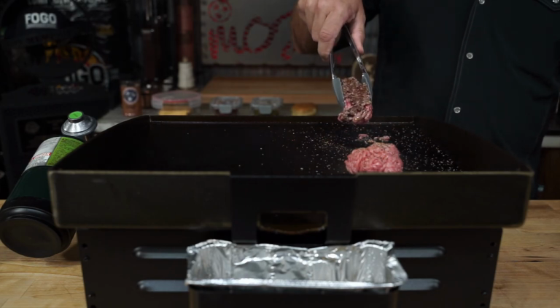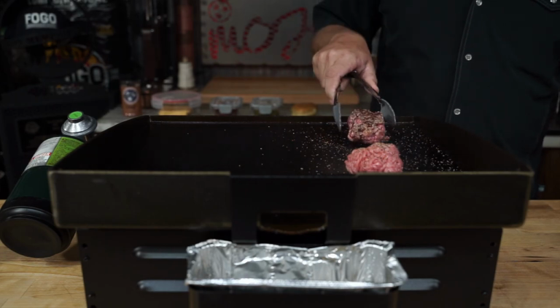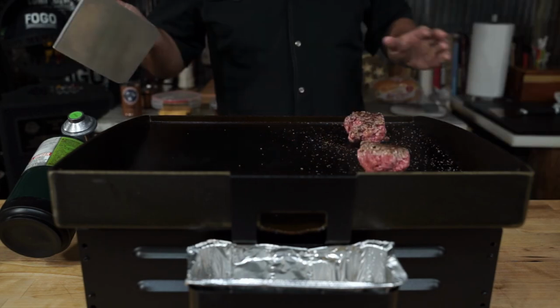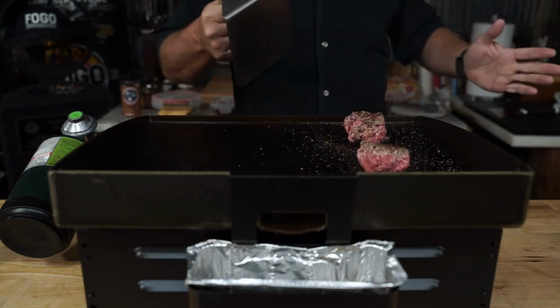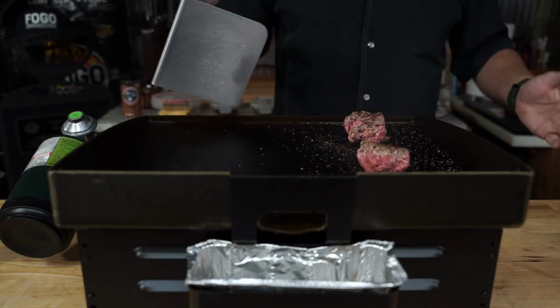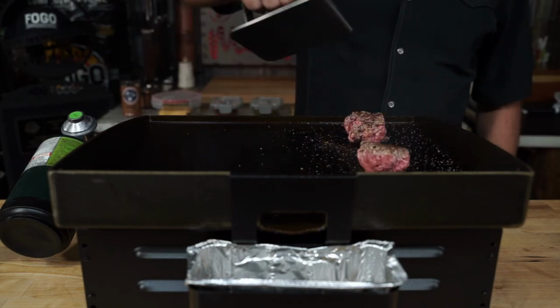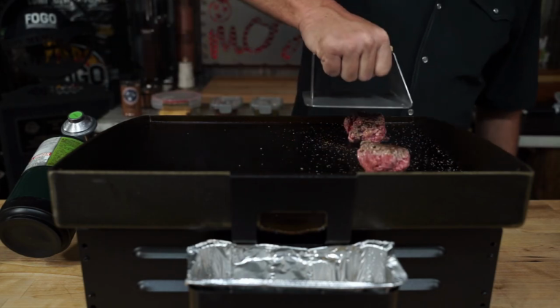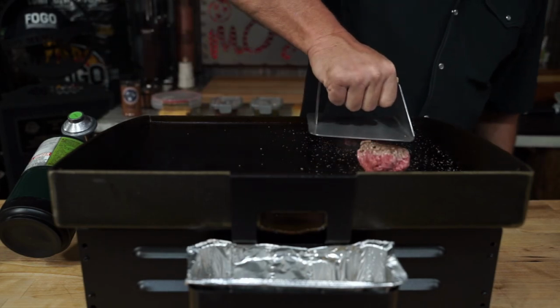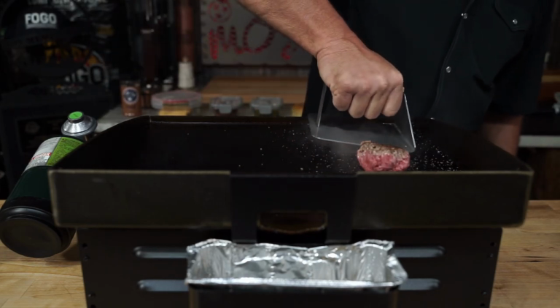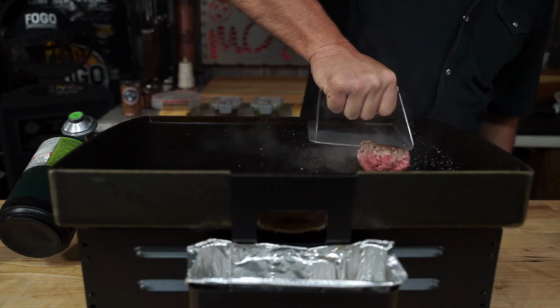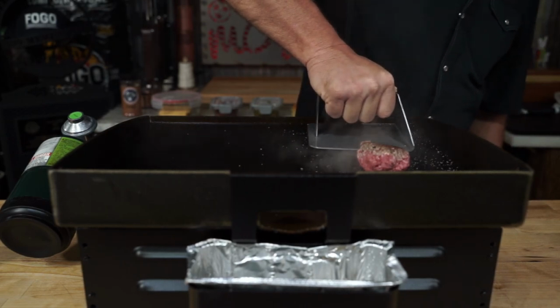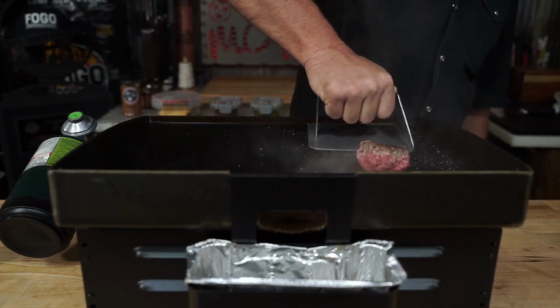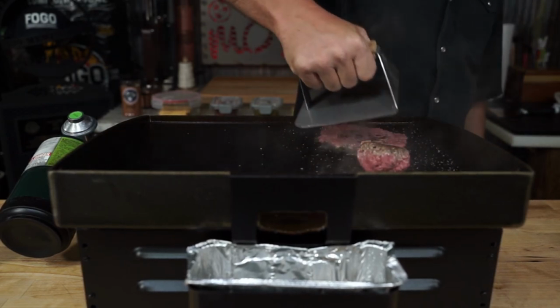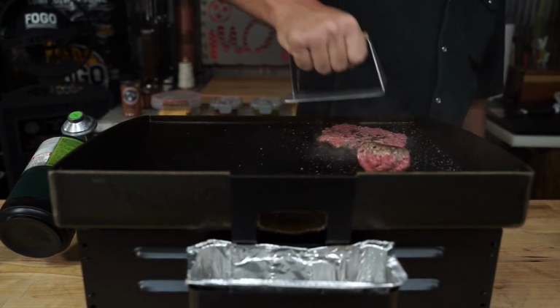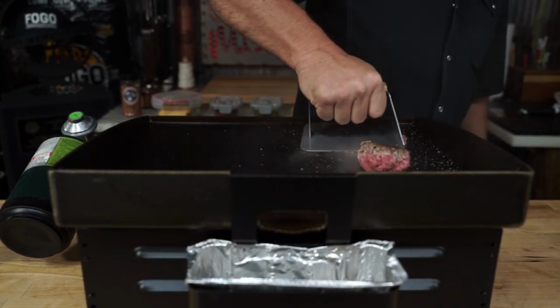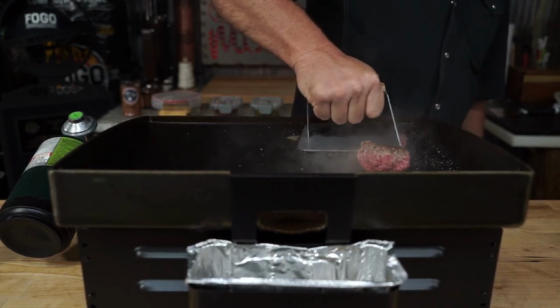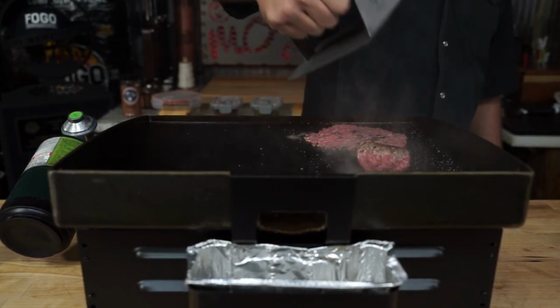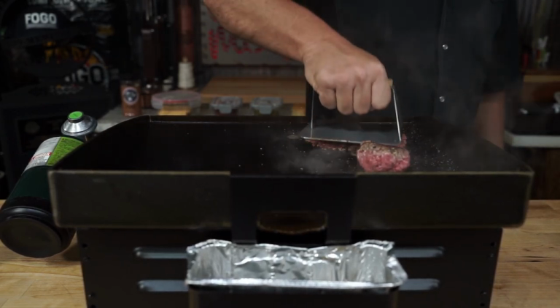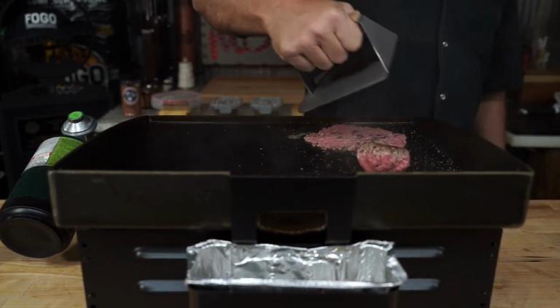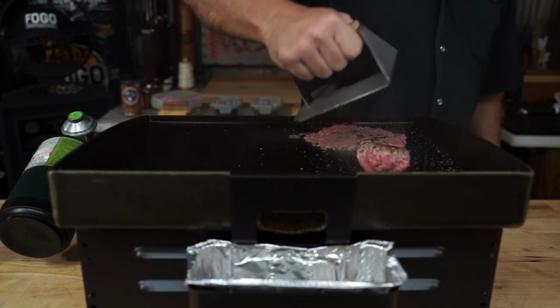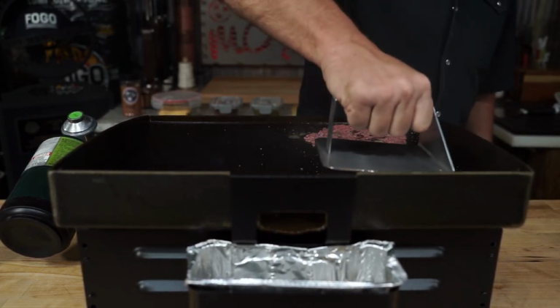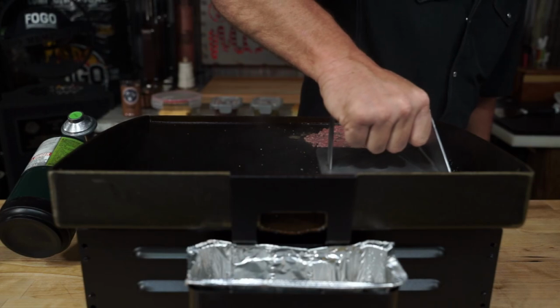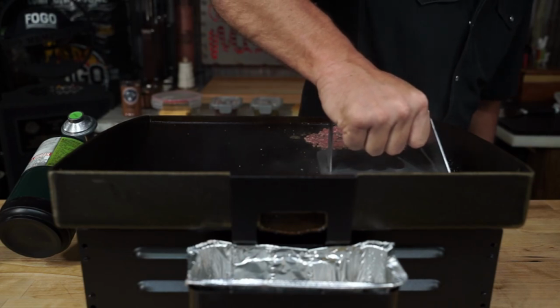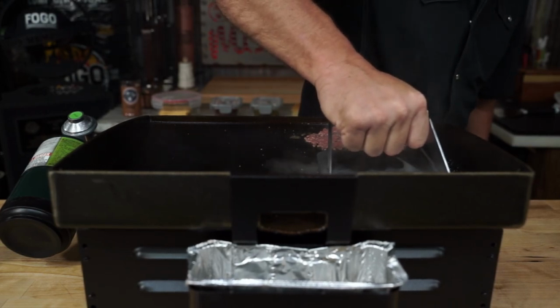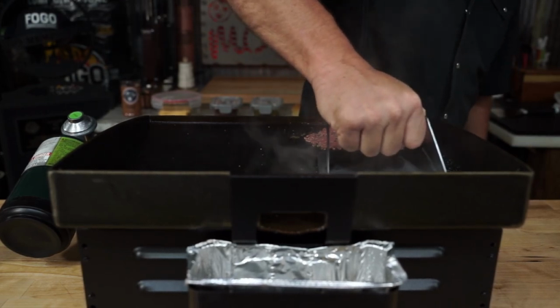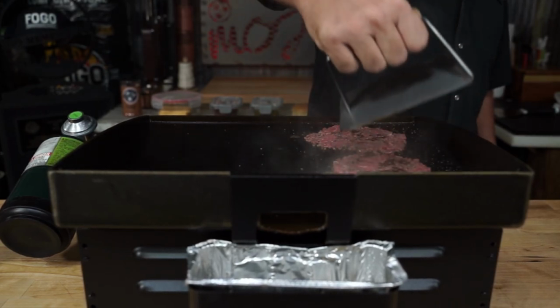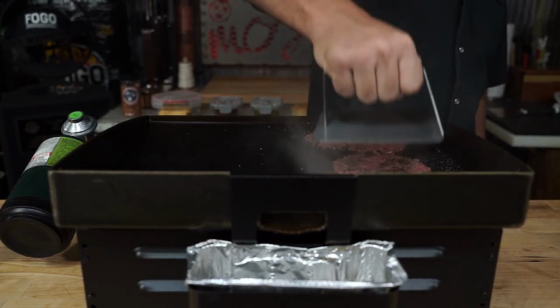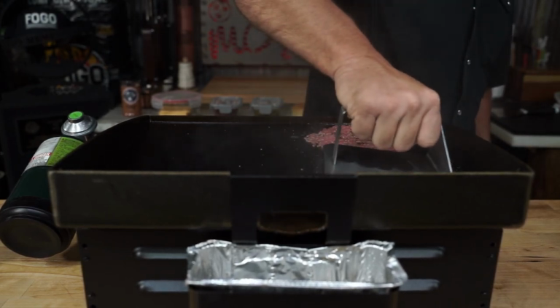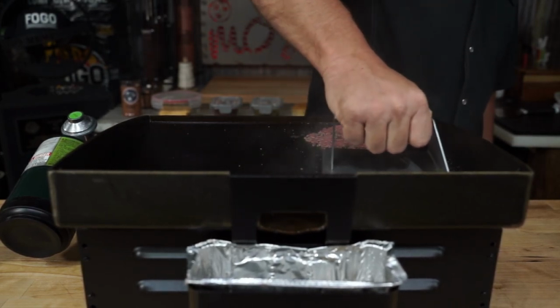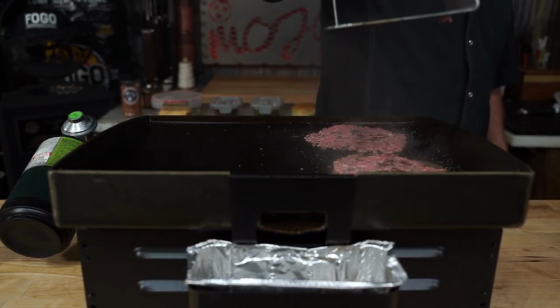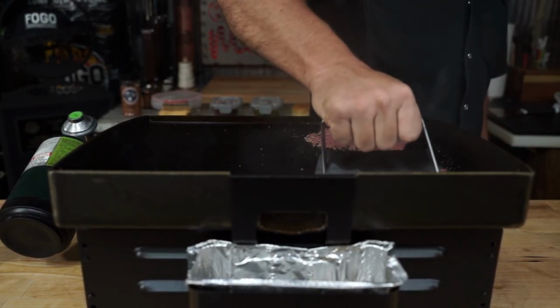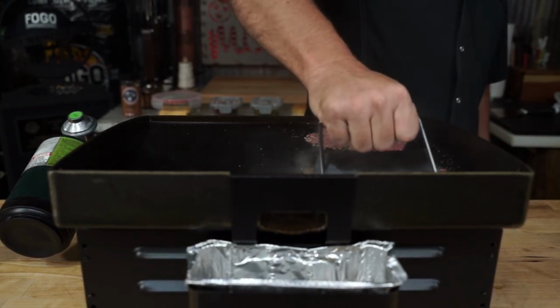The reason for that is, when you get your smashy, you can smash the bejeebies out of these cow balls and turn them into patties, and your smashy will not stick to the meat. Look, I'm trying to get it to stick and it won't.